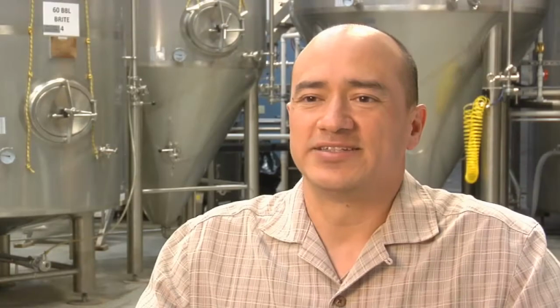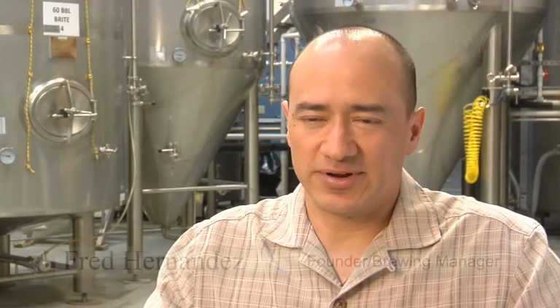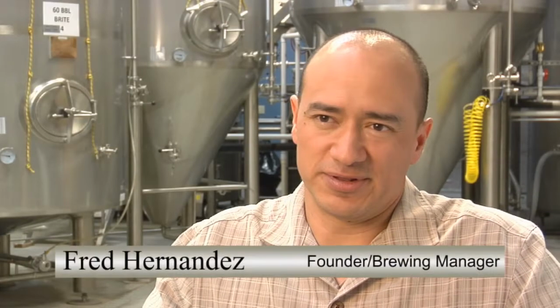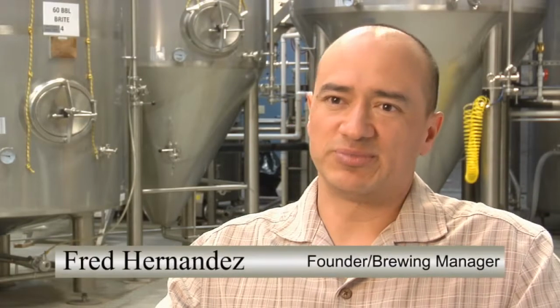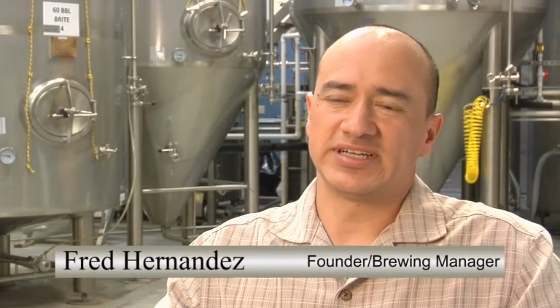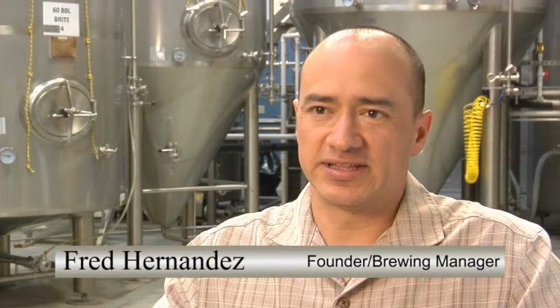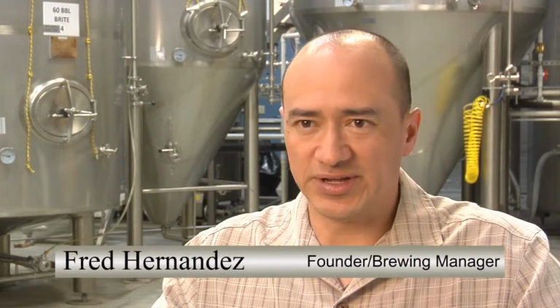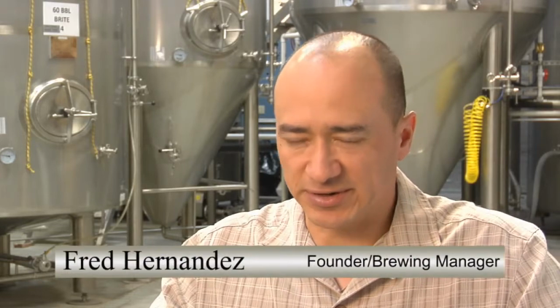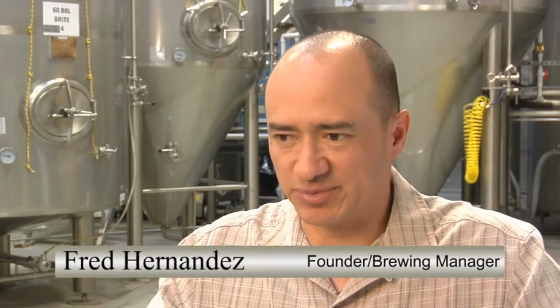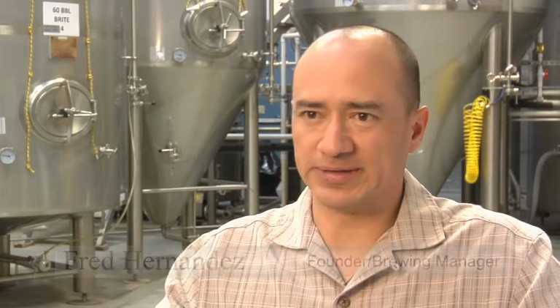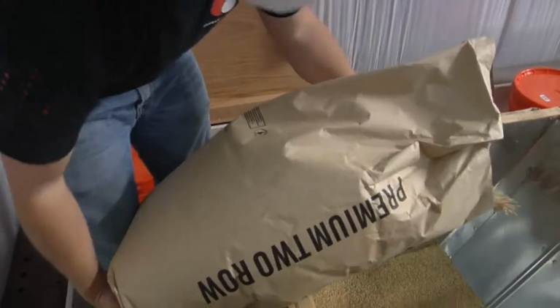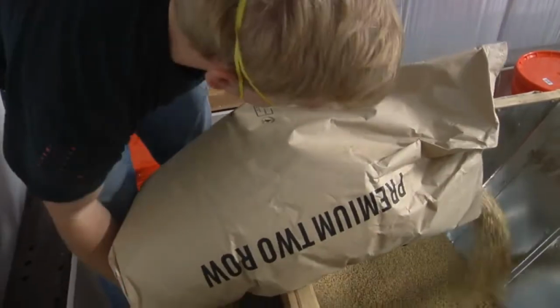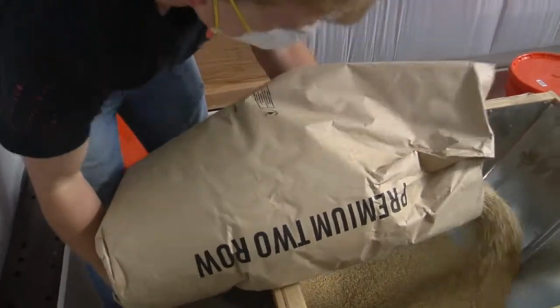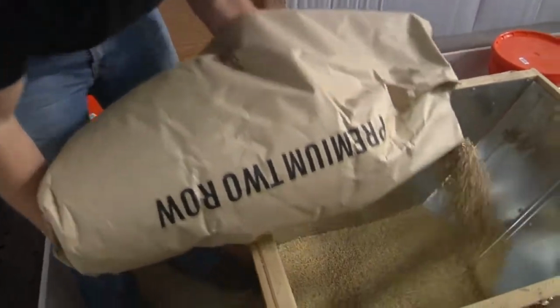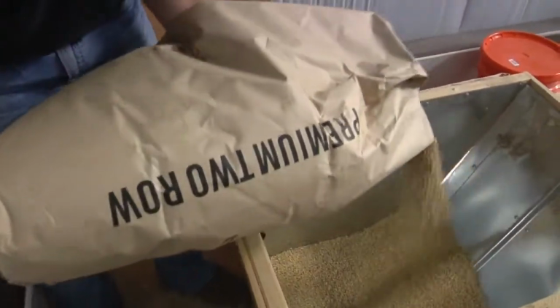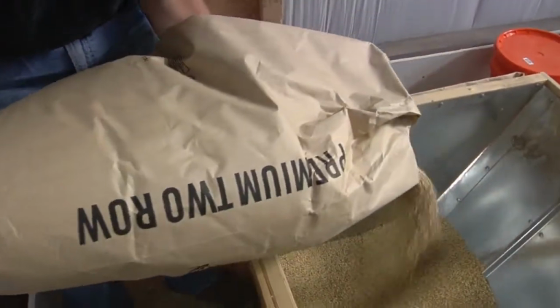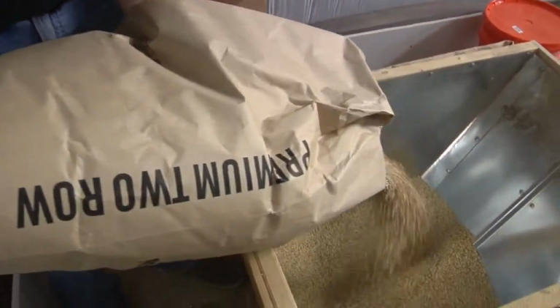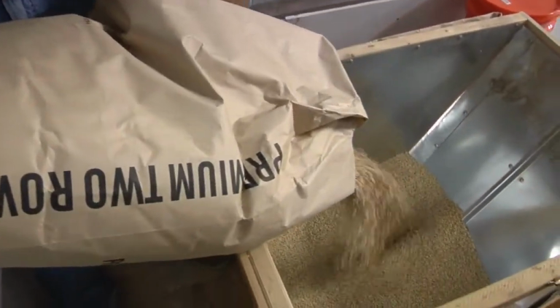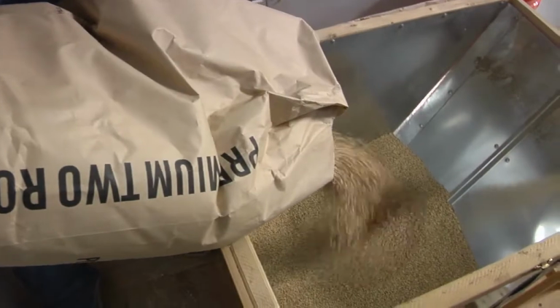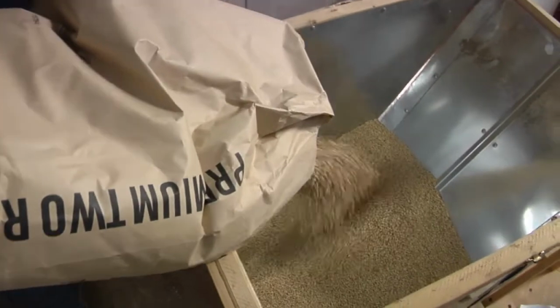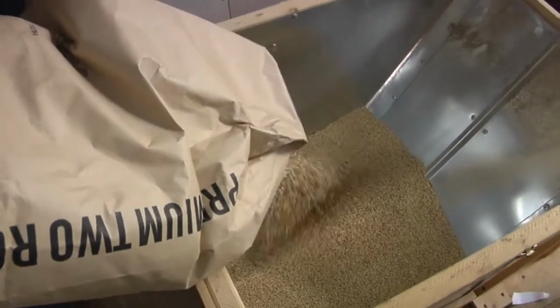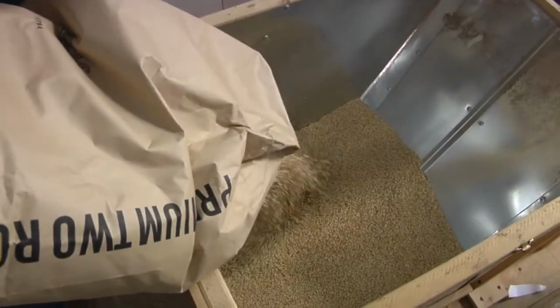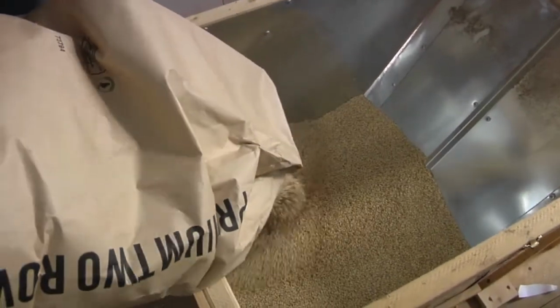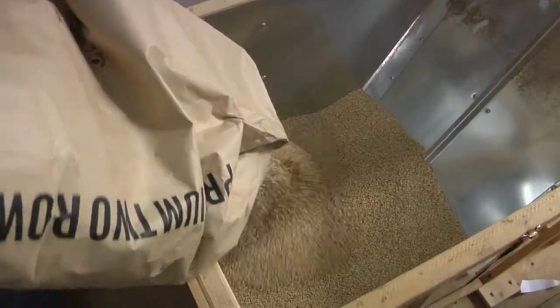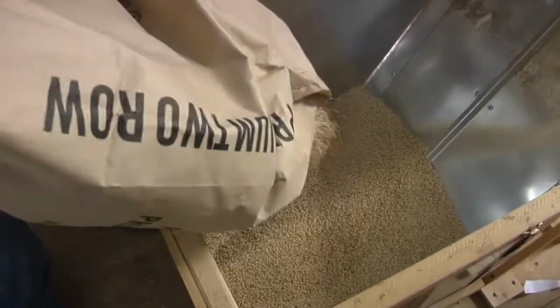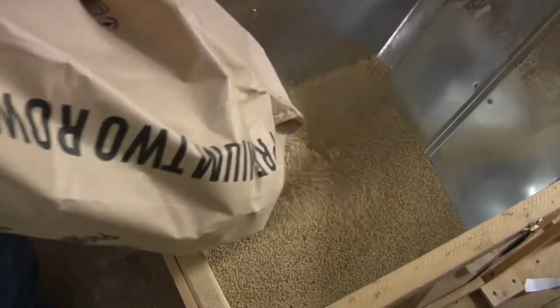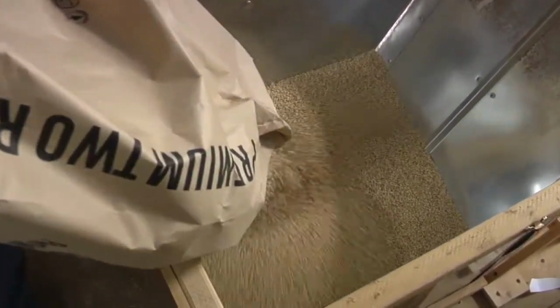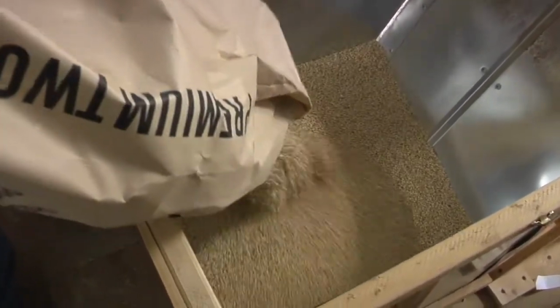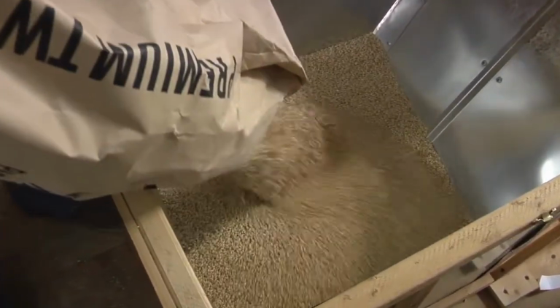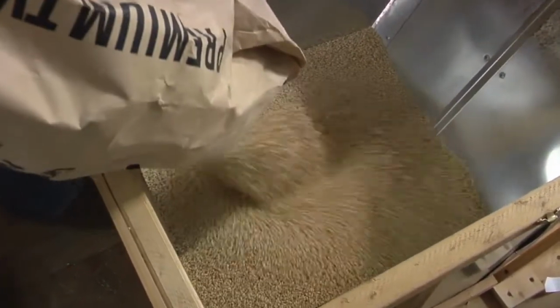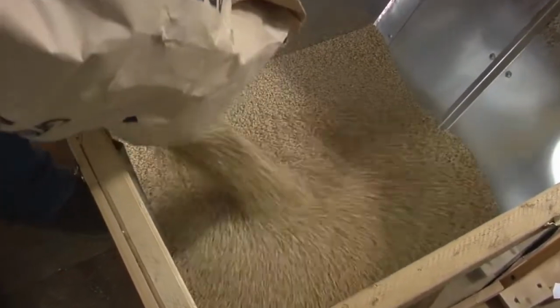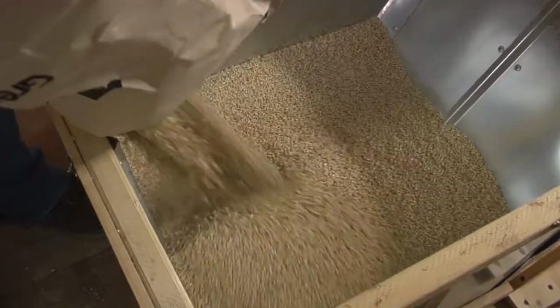Today we're going to cover the brewing process that we use here at Burney Brewery. The grain arrives to us in 50 pound sacks. For freshness sake, the grain arrives unmilled. So our very first step is to mill the grain.